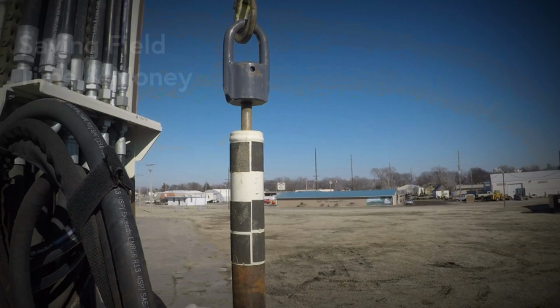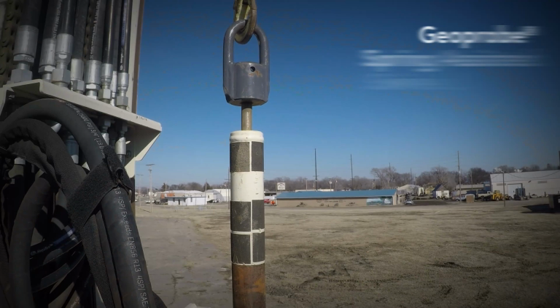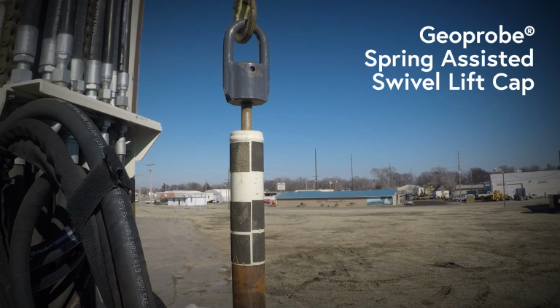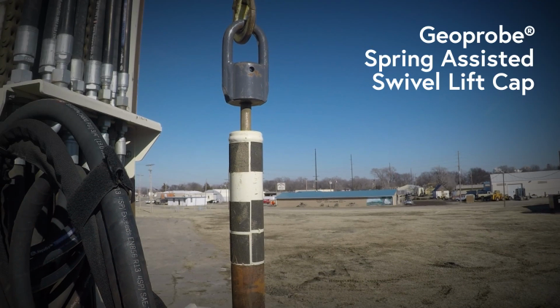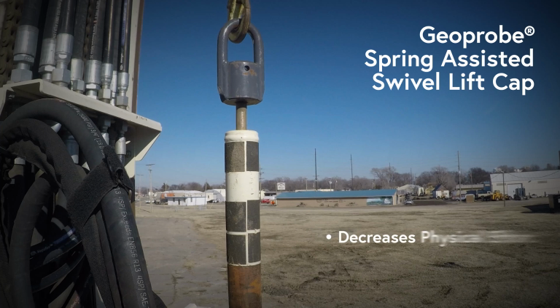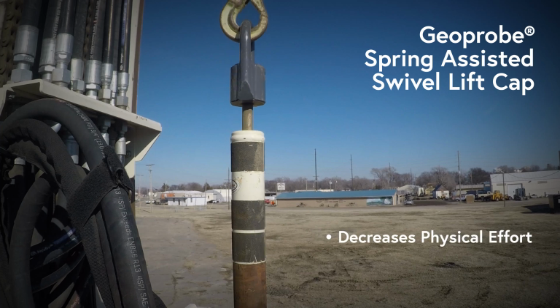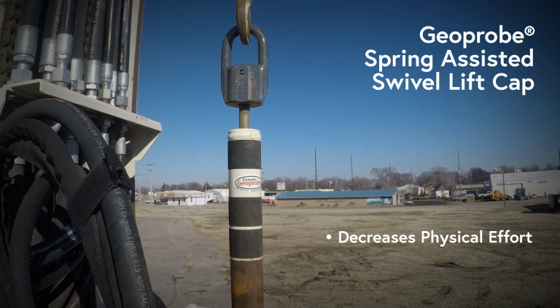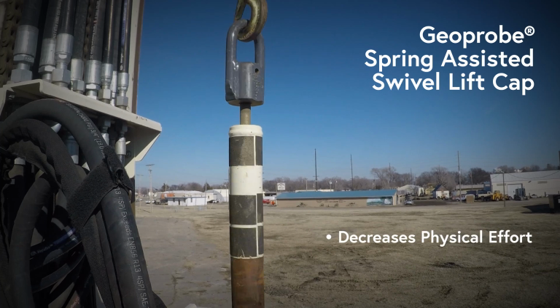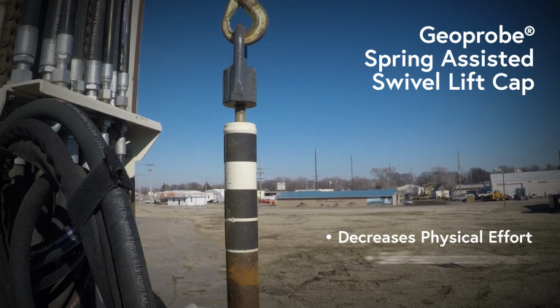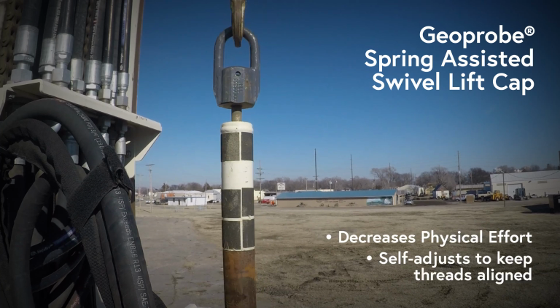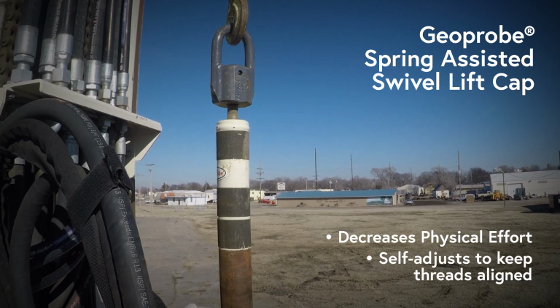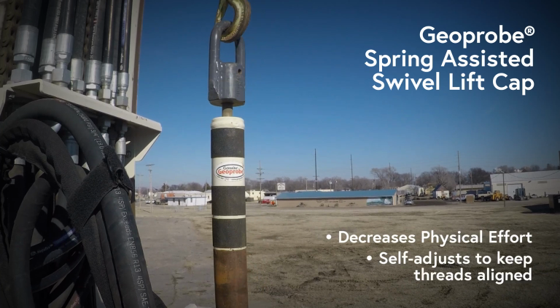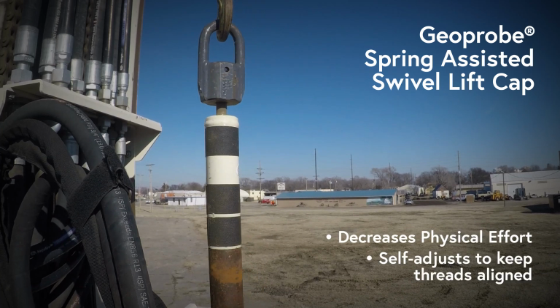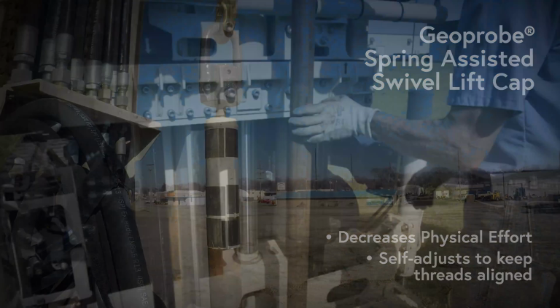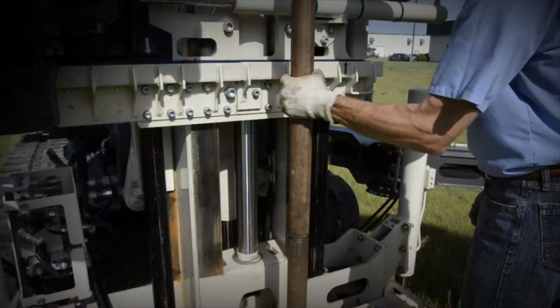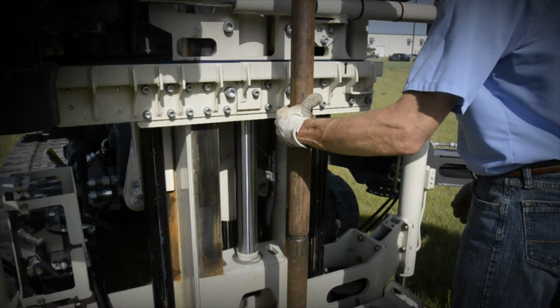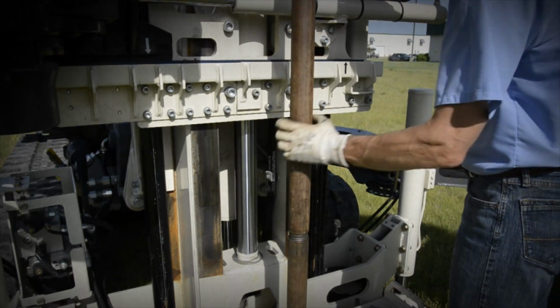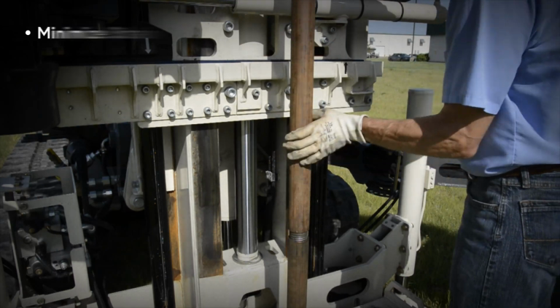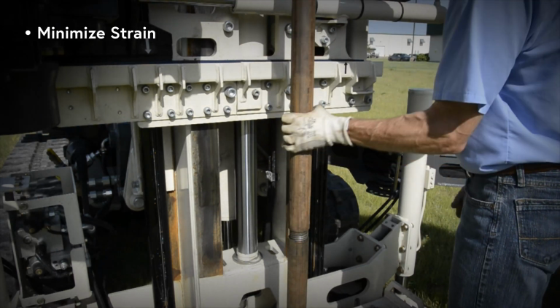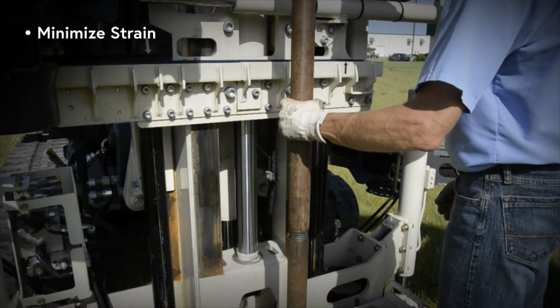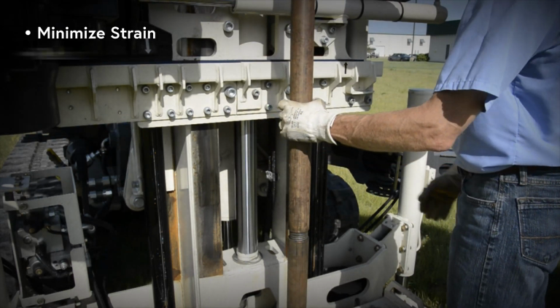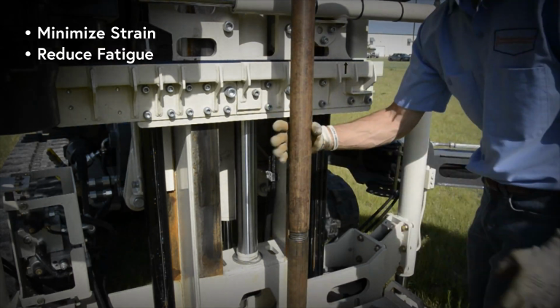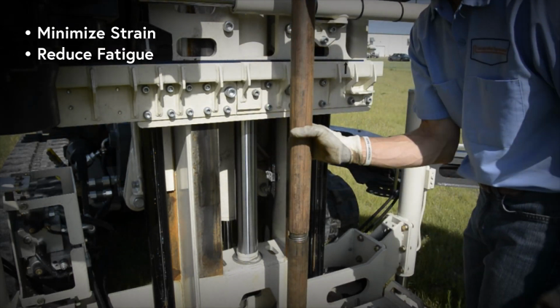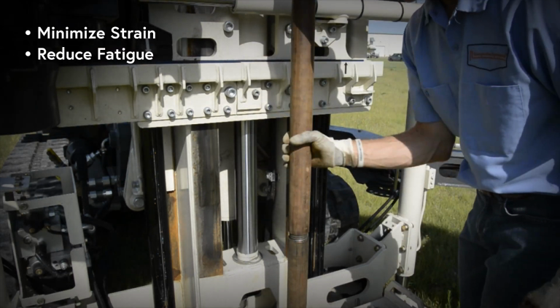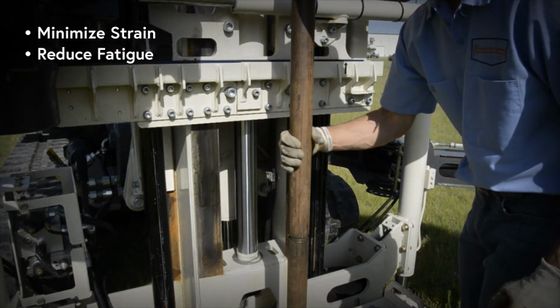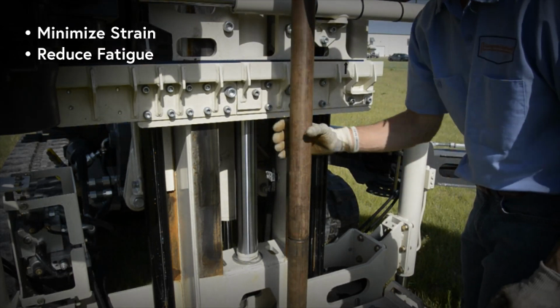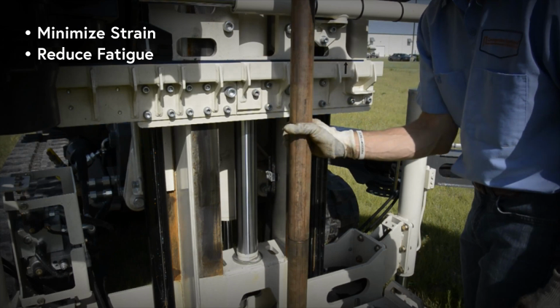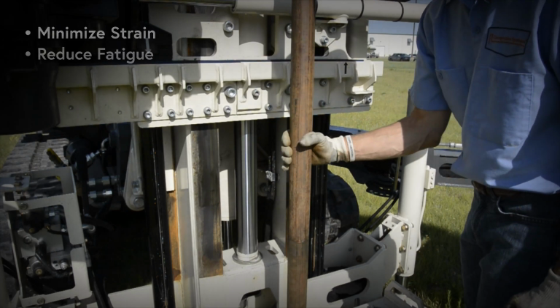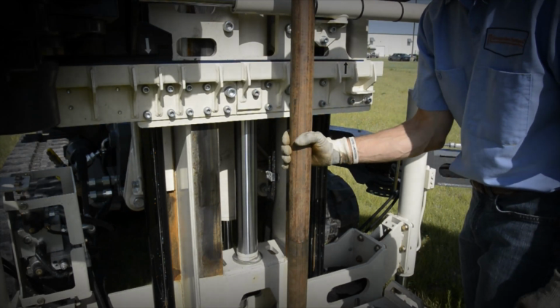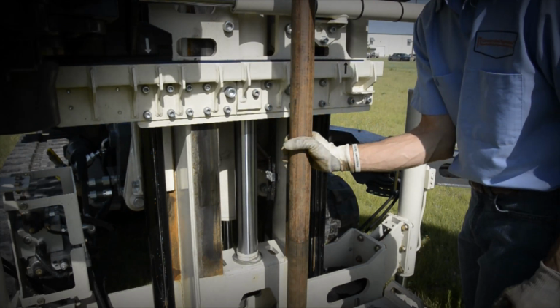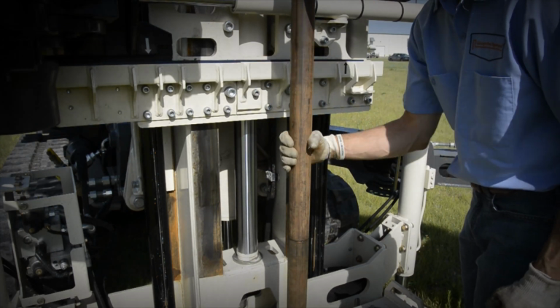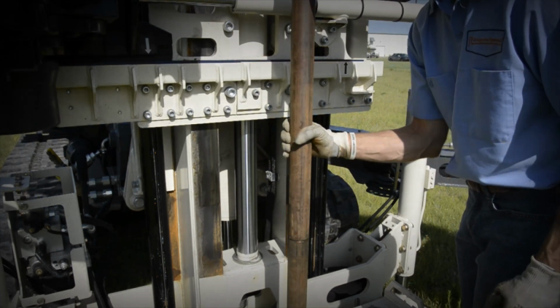The spring-assisted swivel lift cap decreases physical effort for drillers and helpers as it self-adjusts to keep threads aligned when building tool strings. Minimize strain on forearms and wrists and reduce fatigue as the spring-assisted swivel lift cap does the heavy lifting when adding or removing sections of rods.